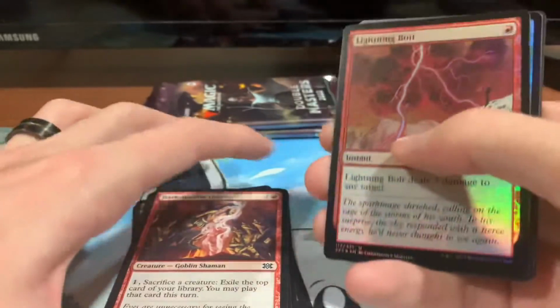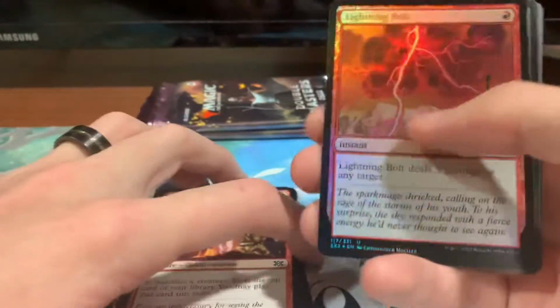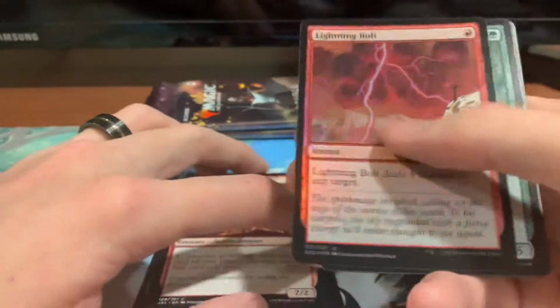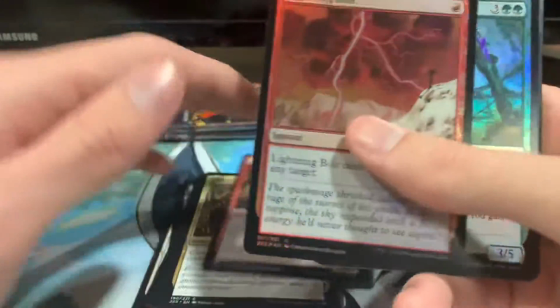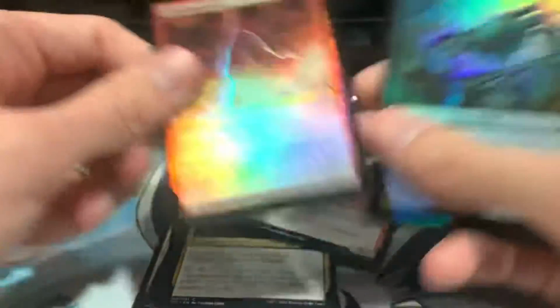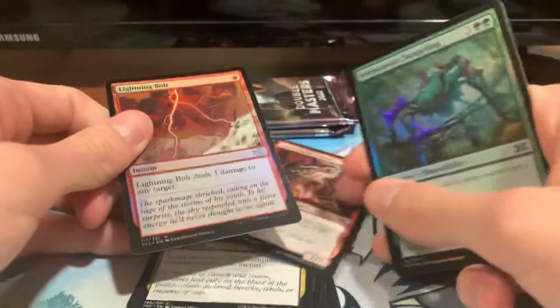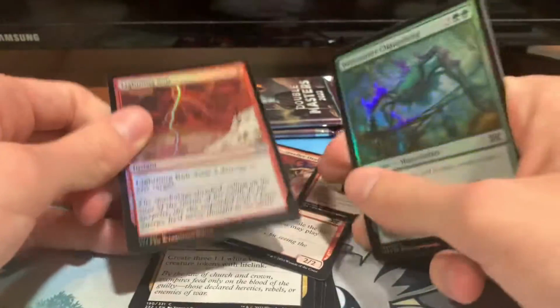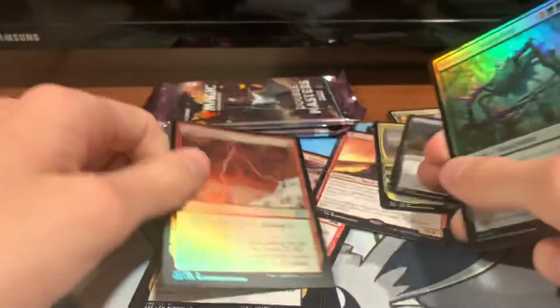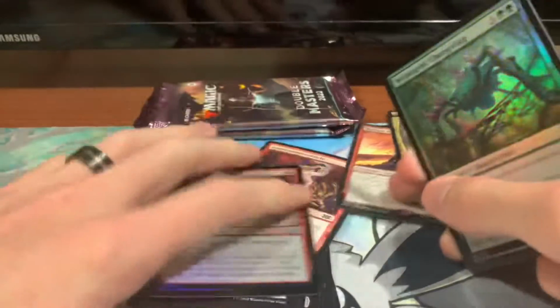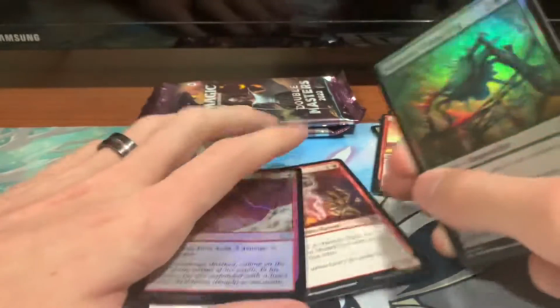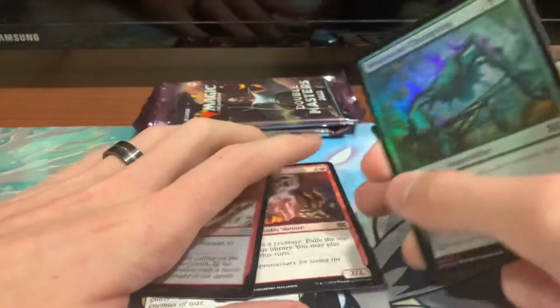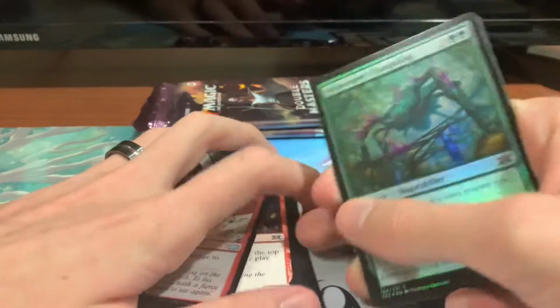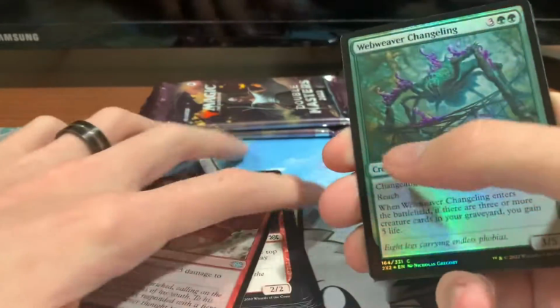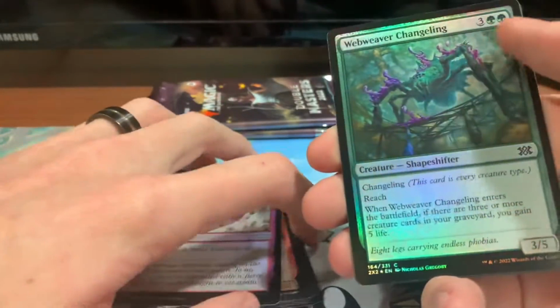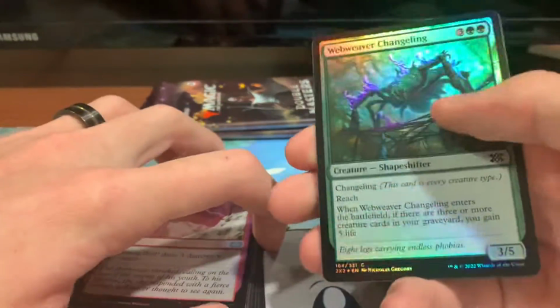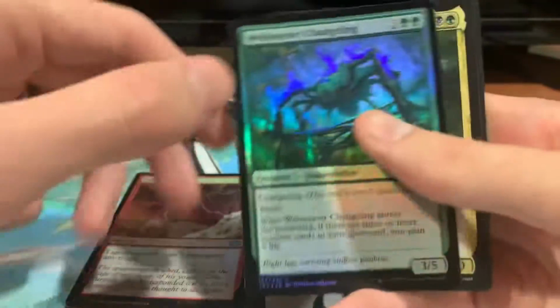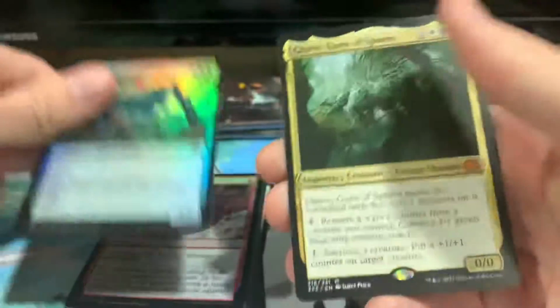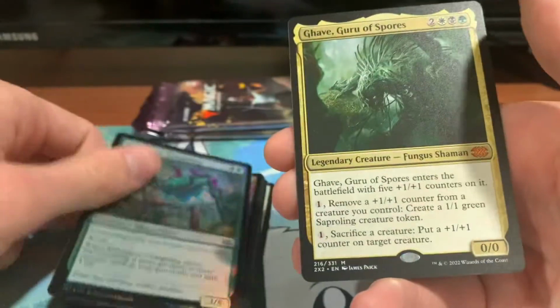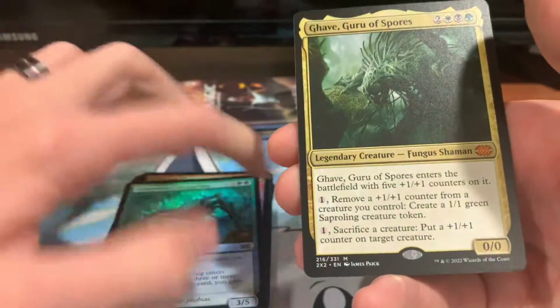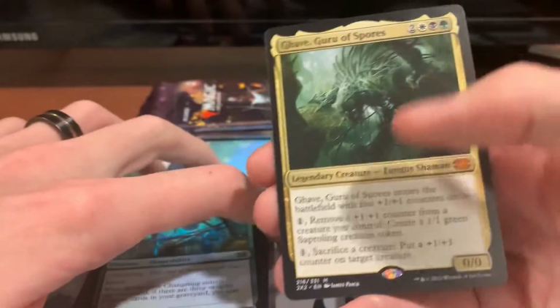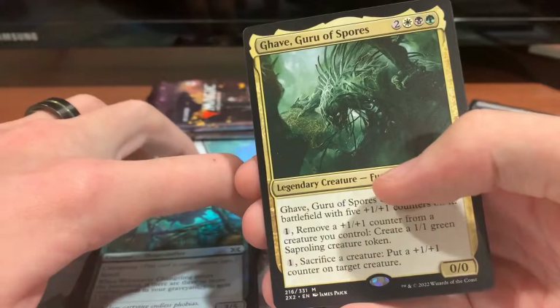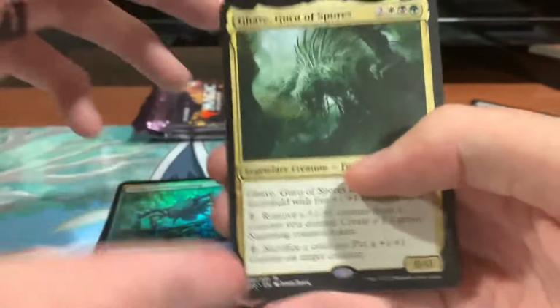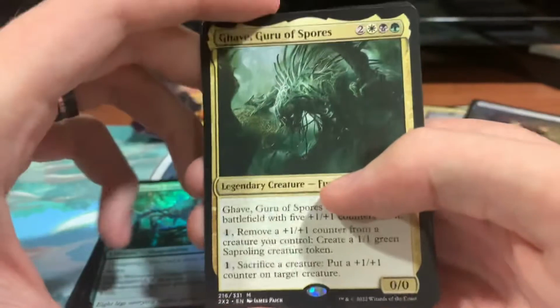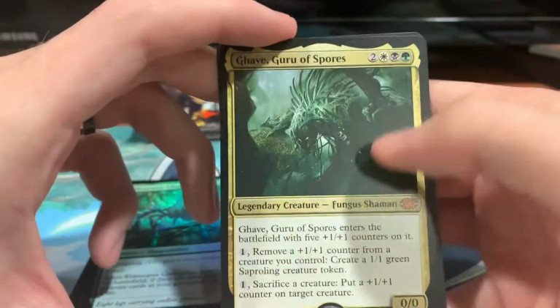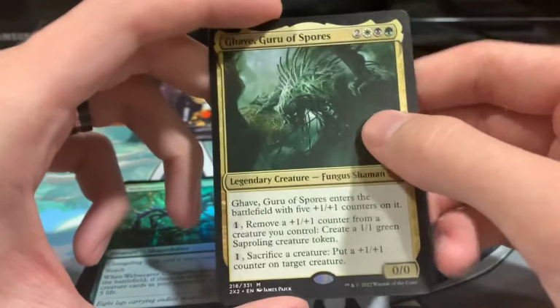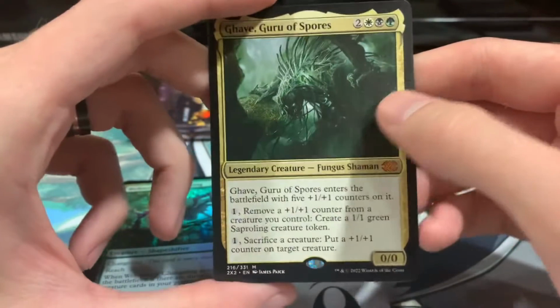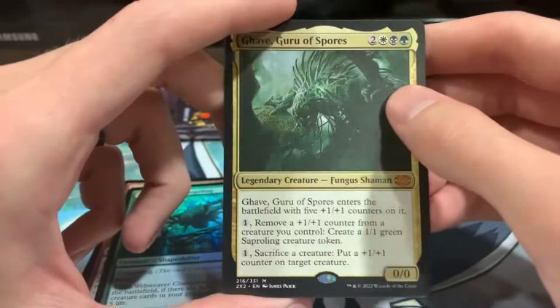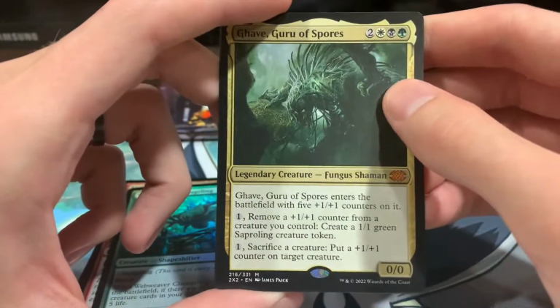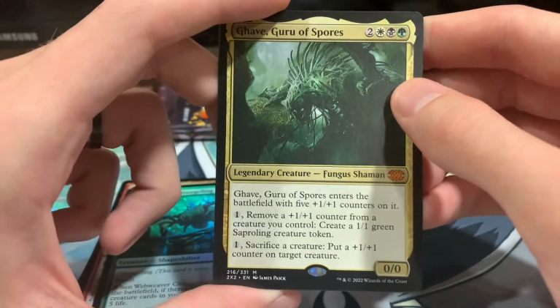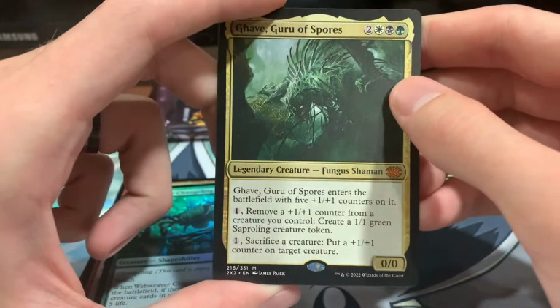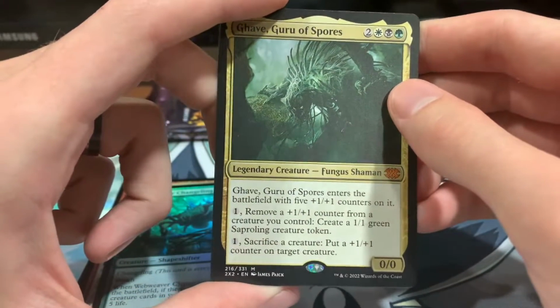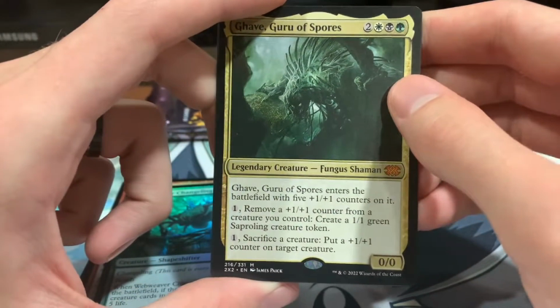Can never go wrong pulling one. I got my stuff all mixed up. Webweaver Changeling hollow, and Garruk Guru of Spores — he's like some 1-1 counter nonsense.